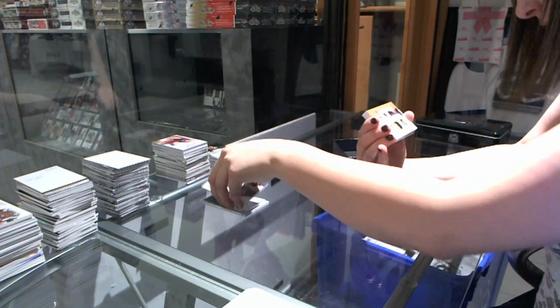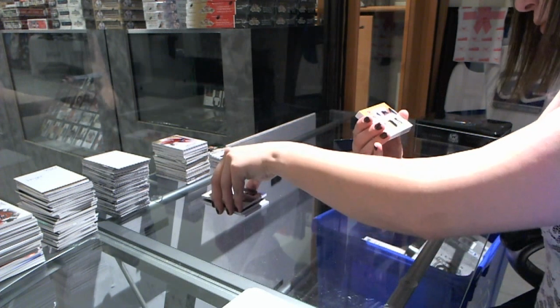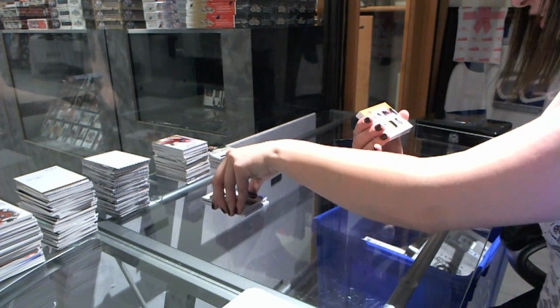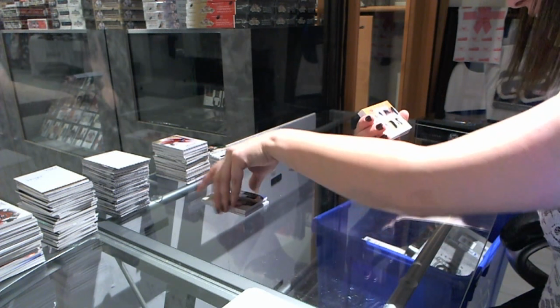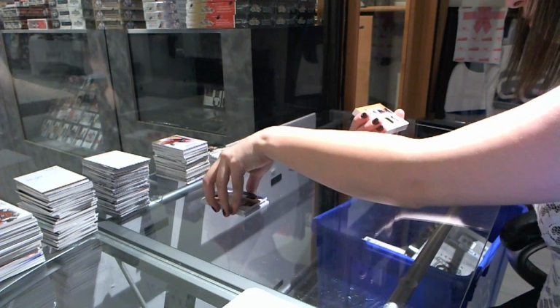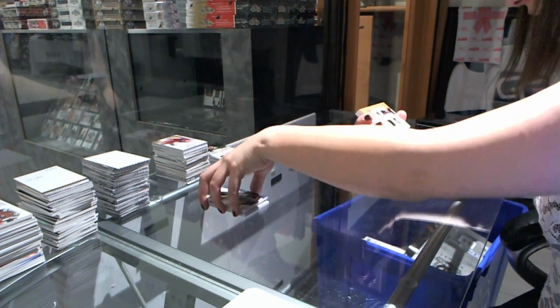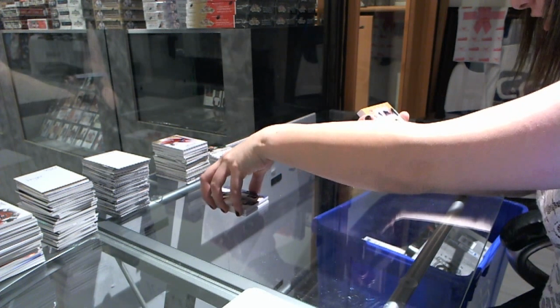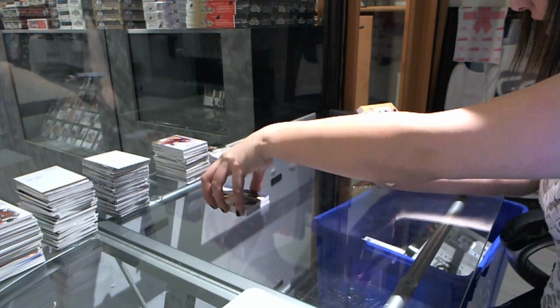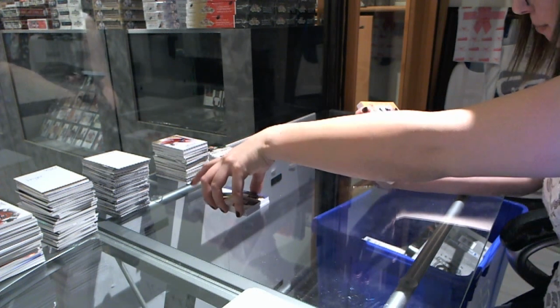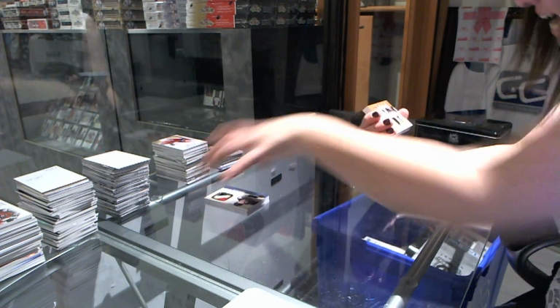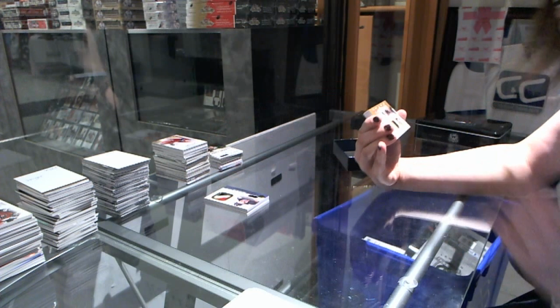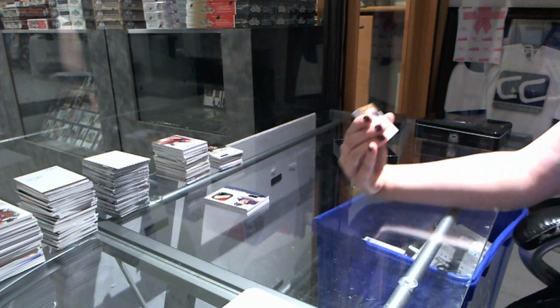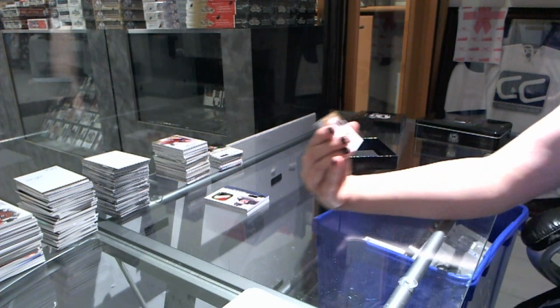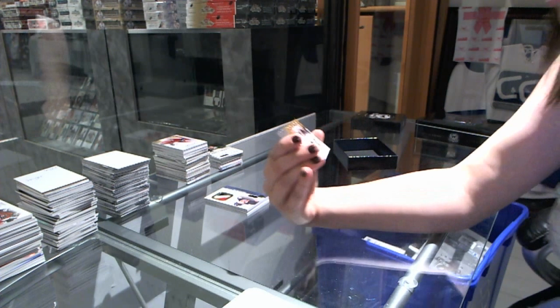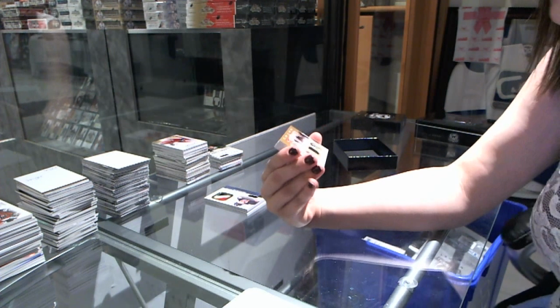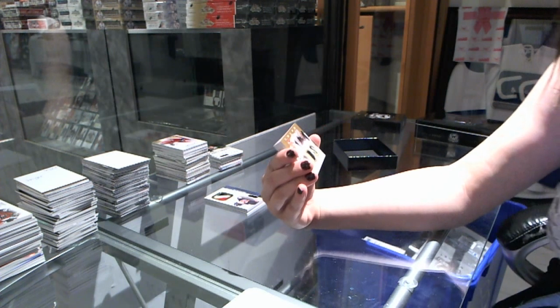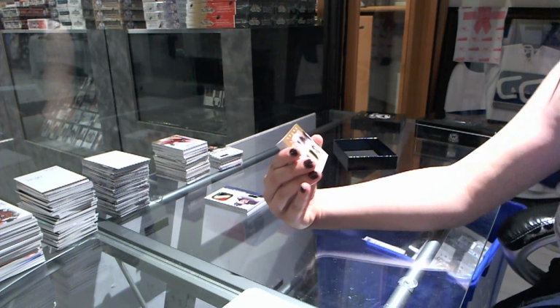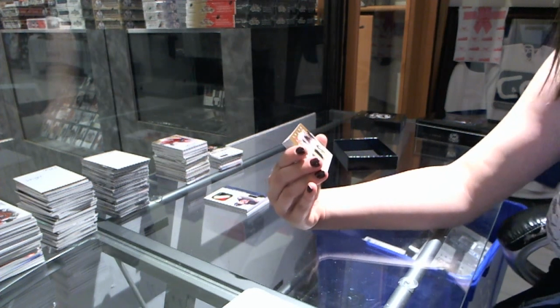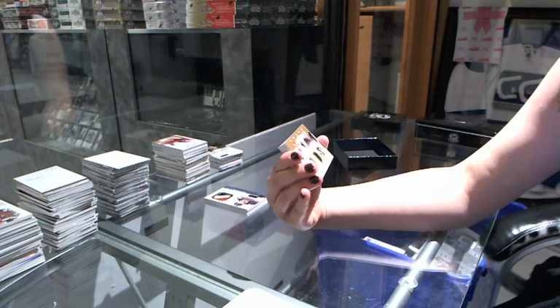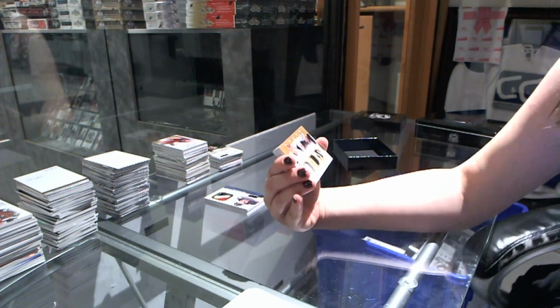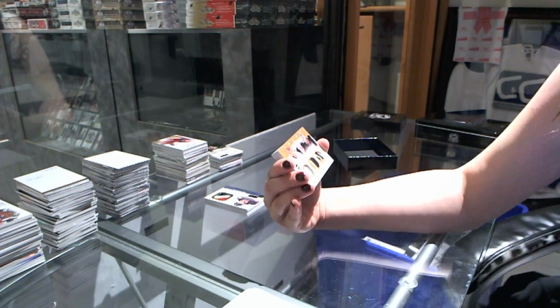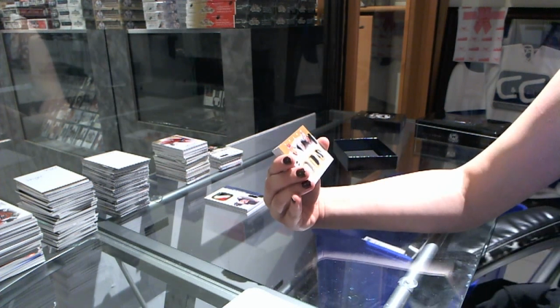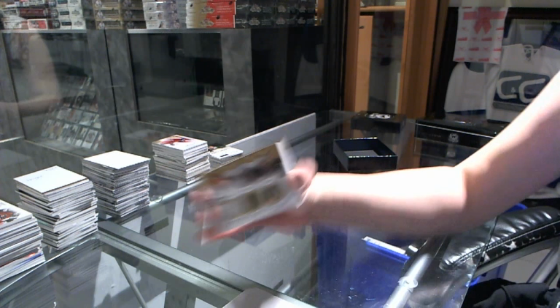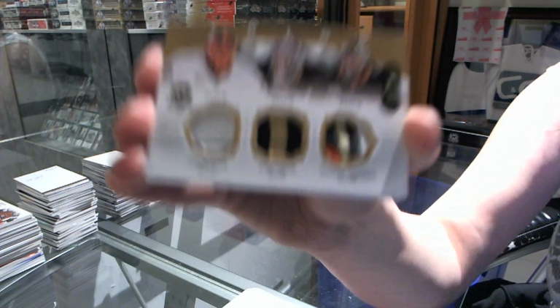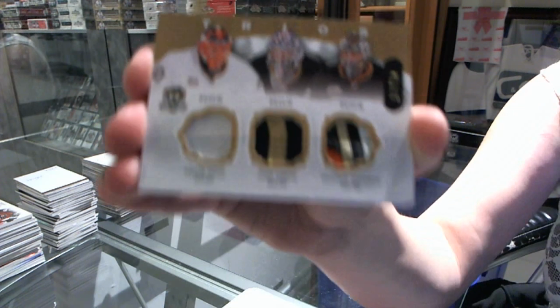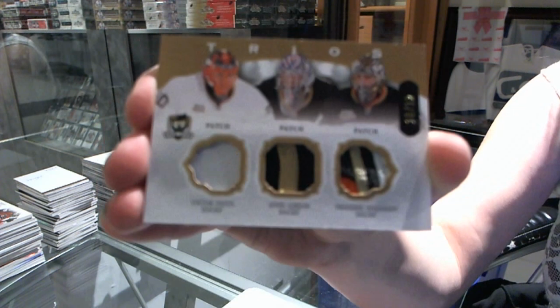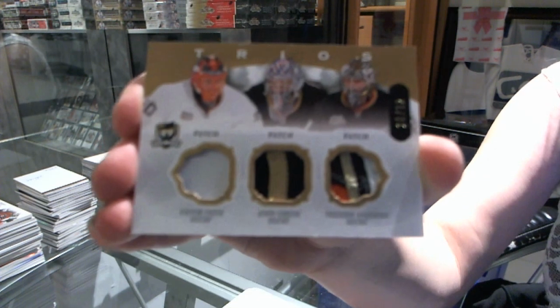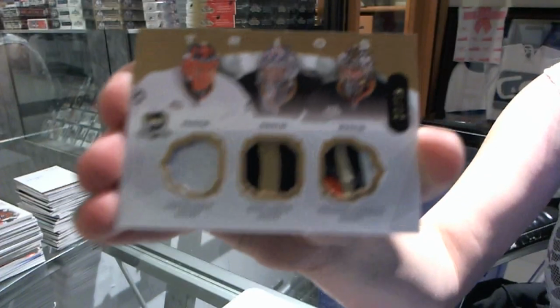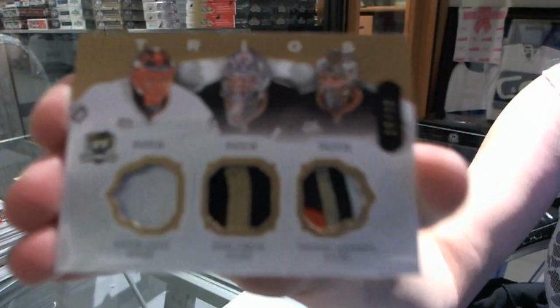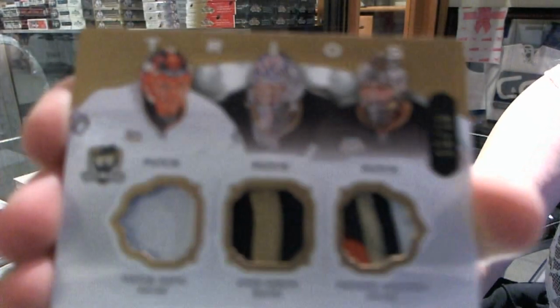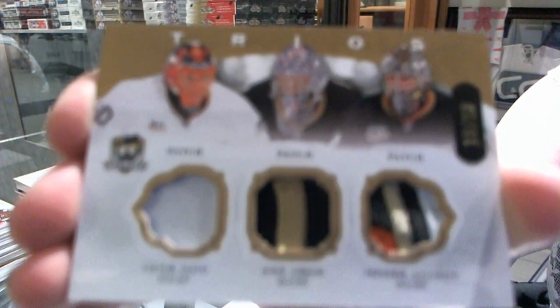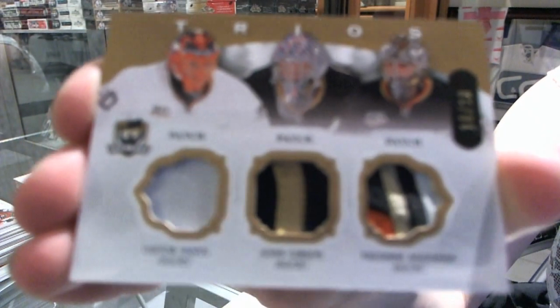We have a trio patch numbered 10 of 10 for the Anaheim Ducks — Victor Foss, John Gibson, and Frederick Anderson — with a nice patch on the left there.